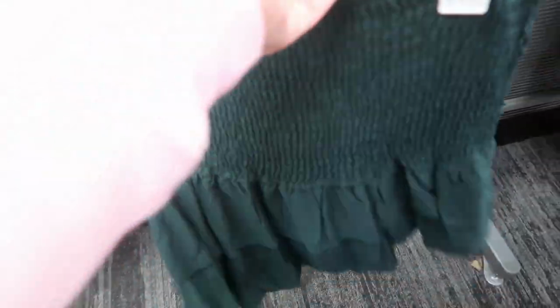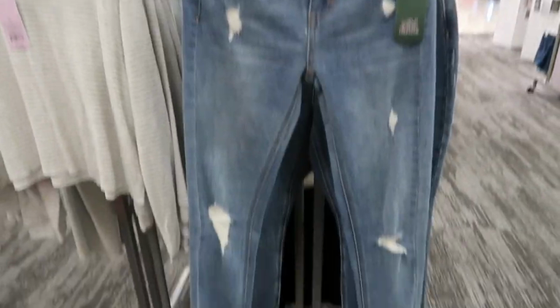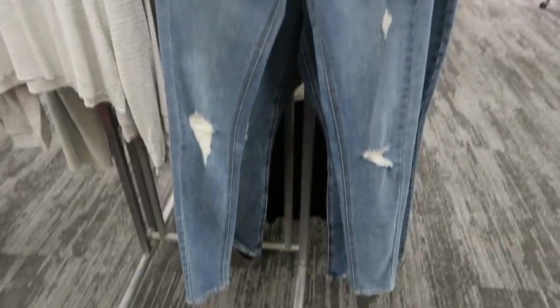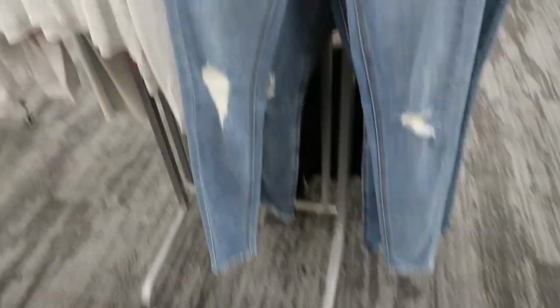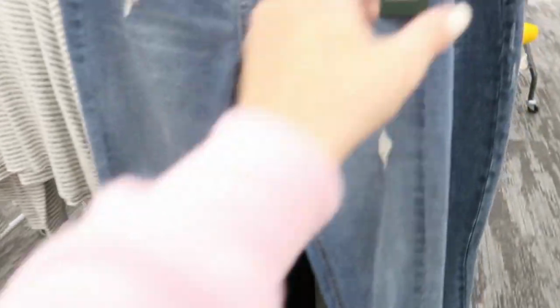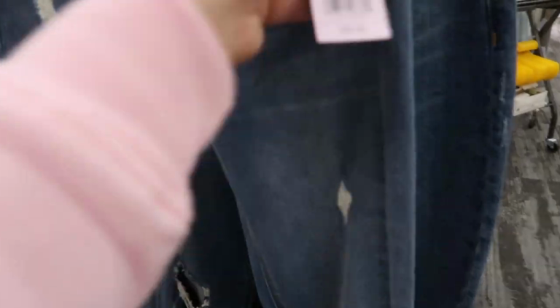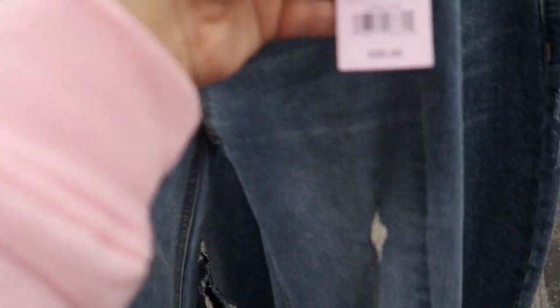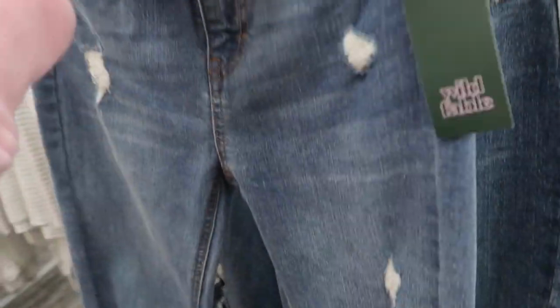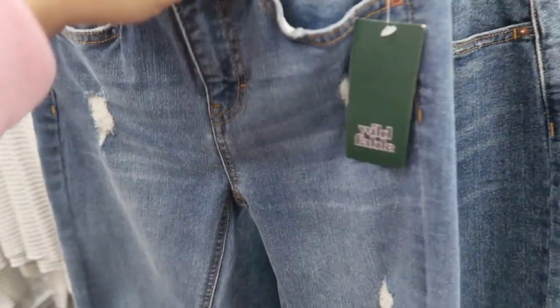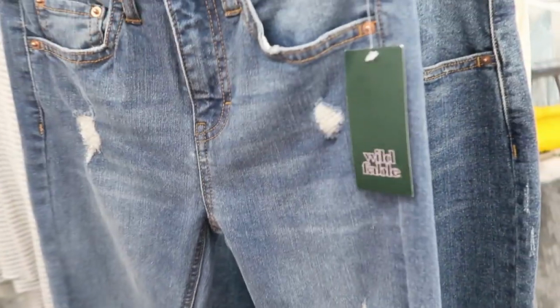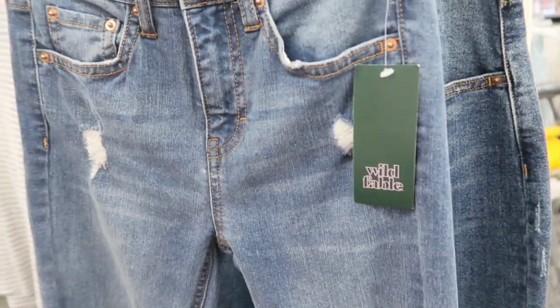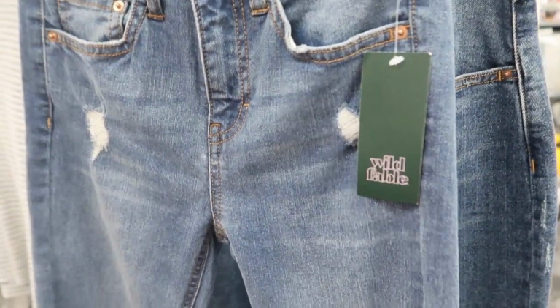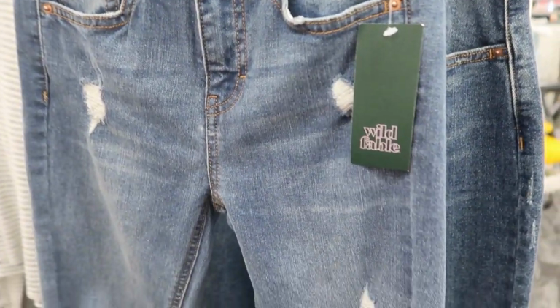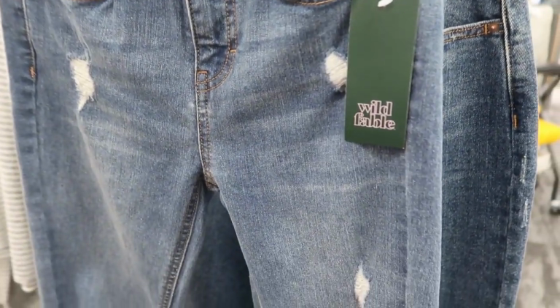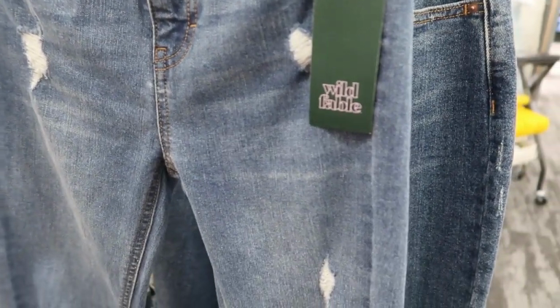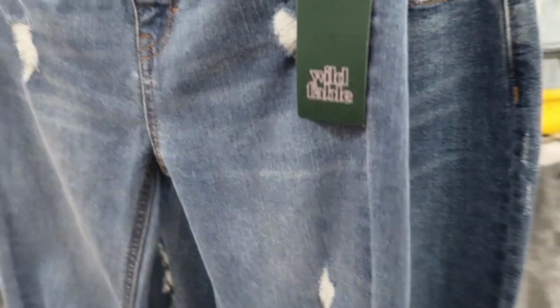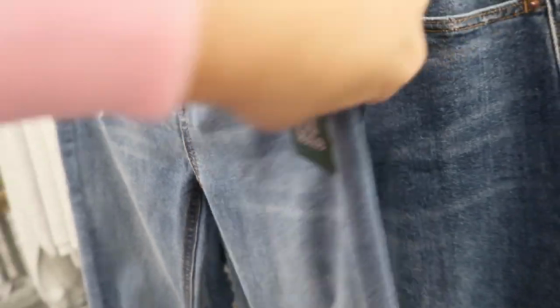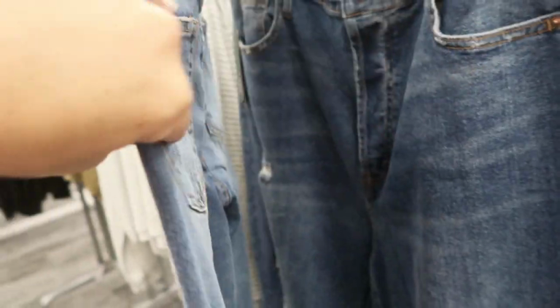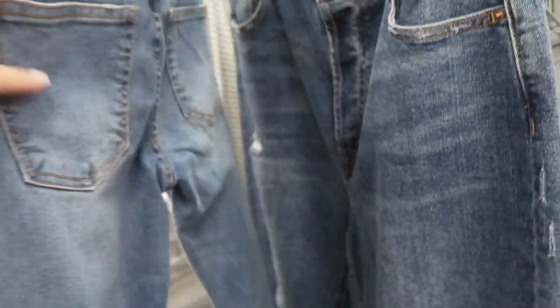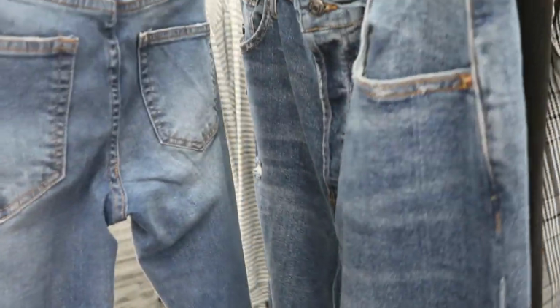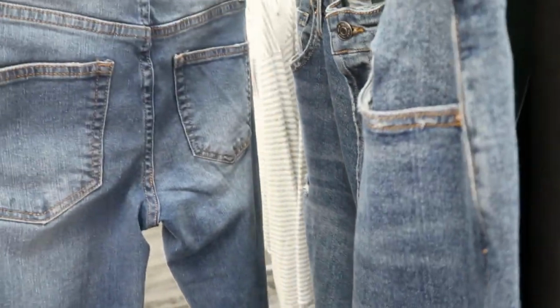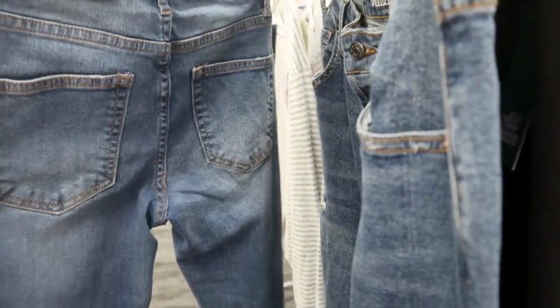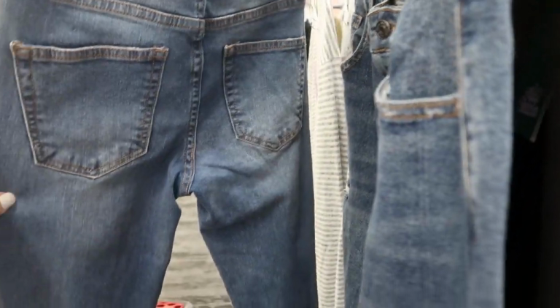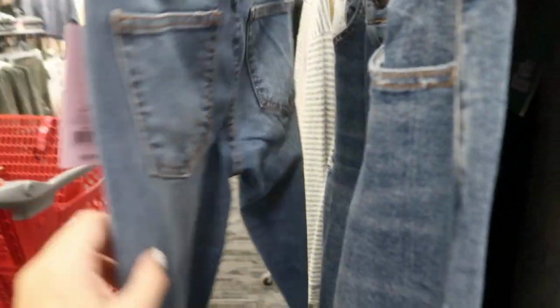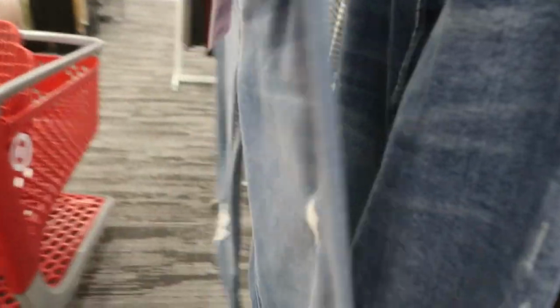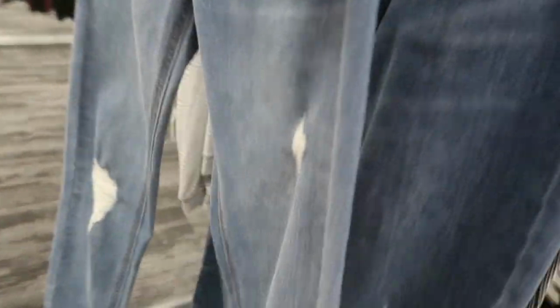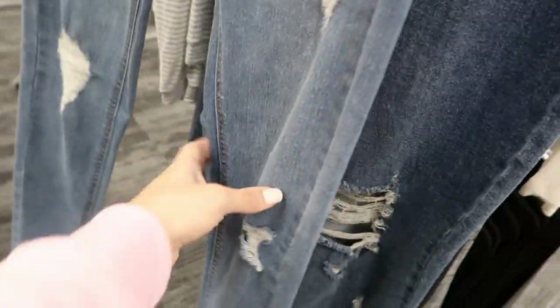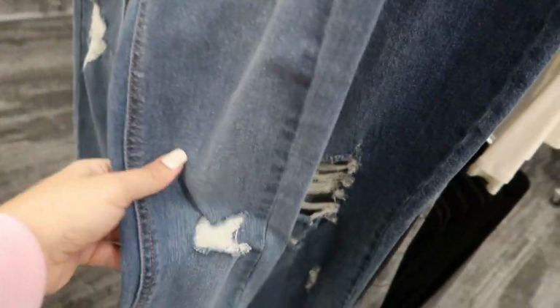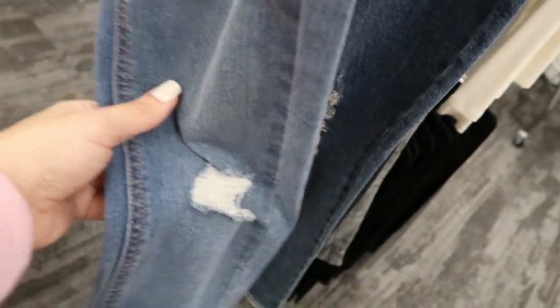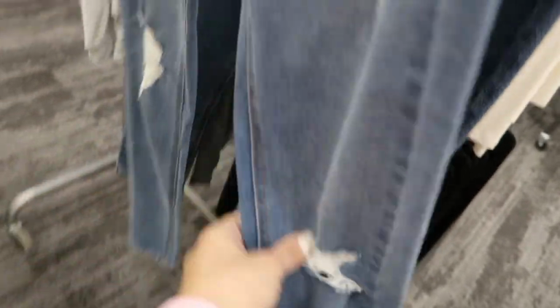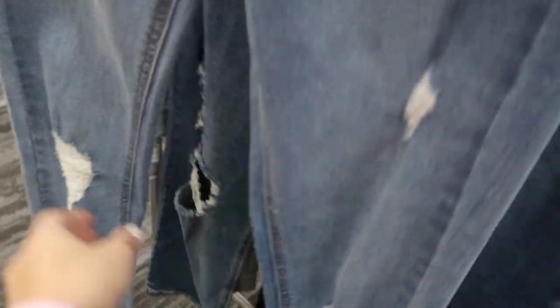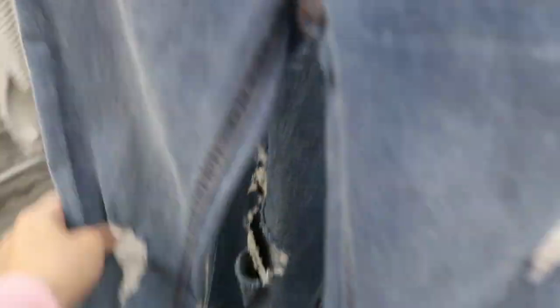These jeans from Wild Fable look really cute — they're $20. I think these are also on sale, around $15 this week. They have a little bit of distressing on the knees.